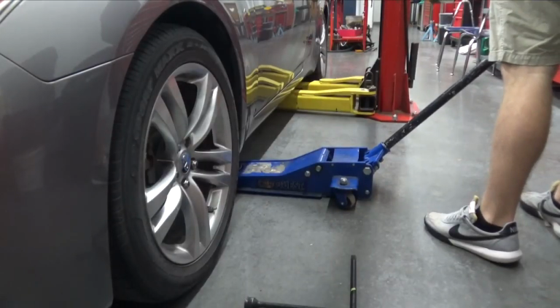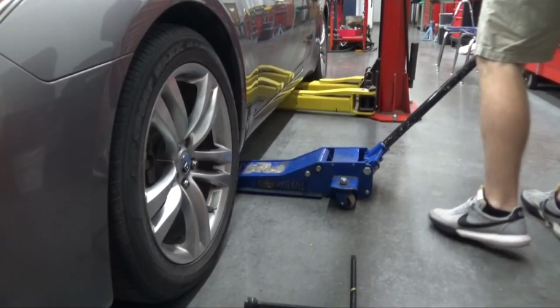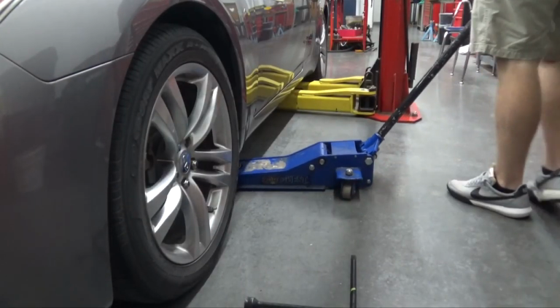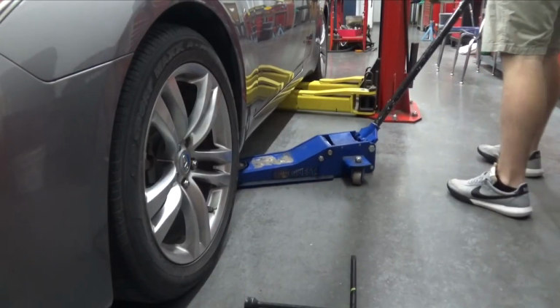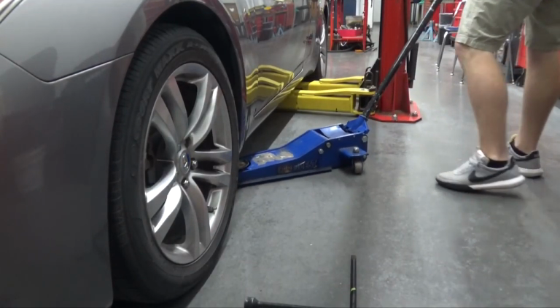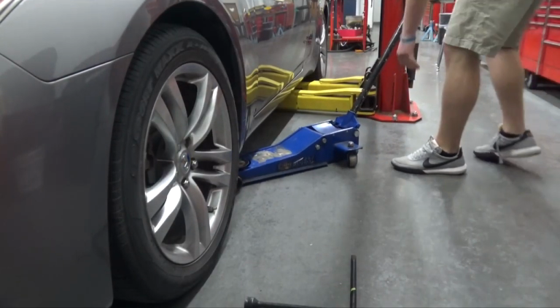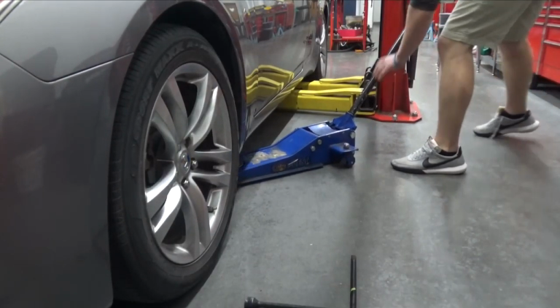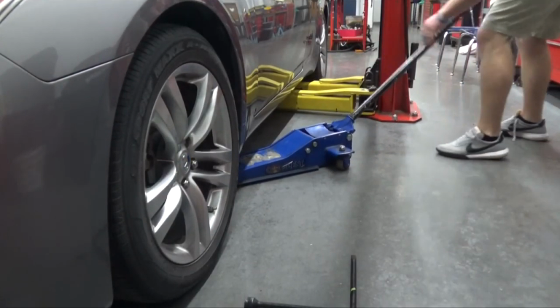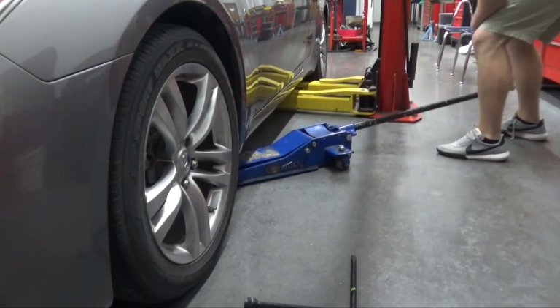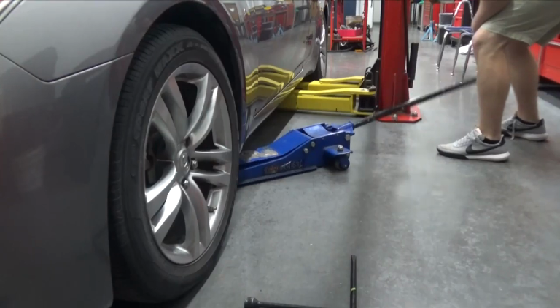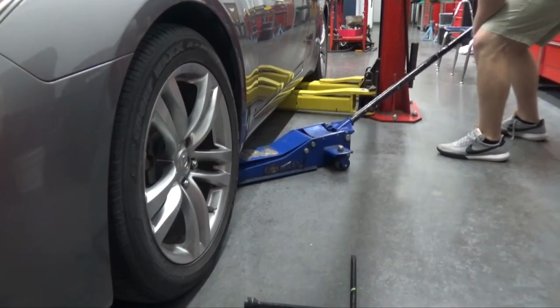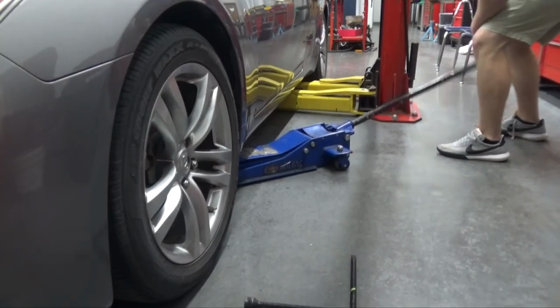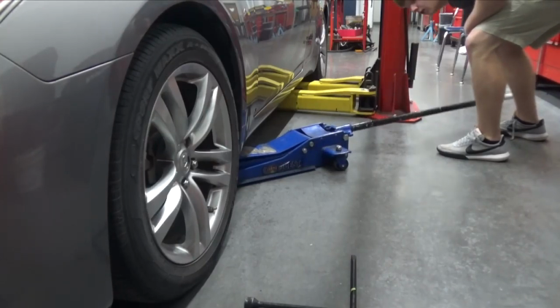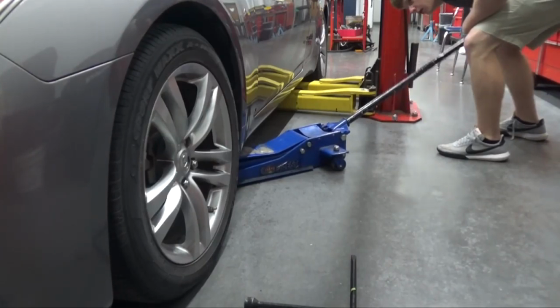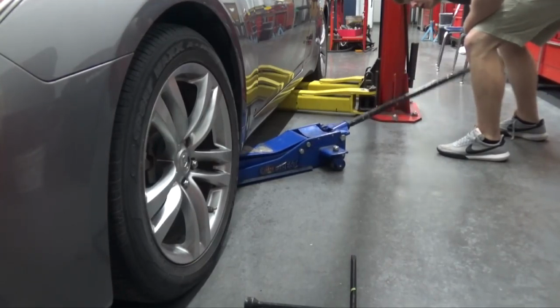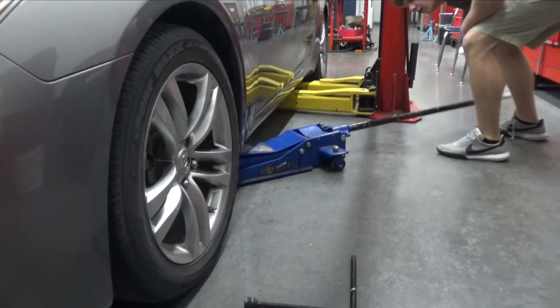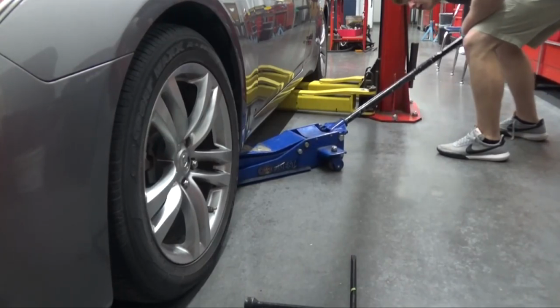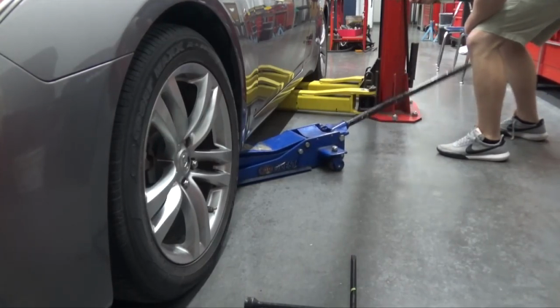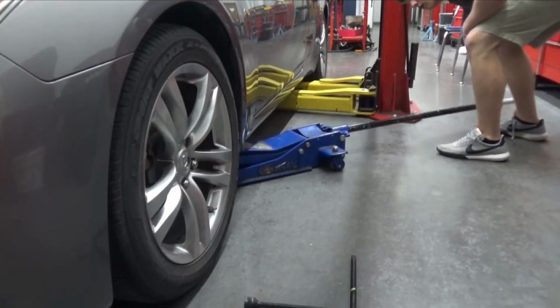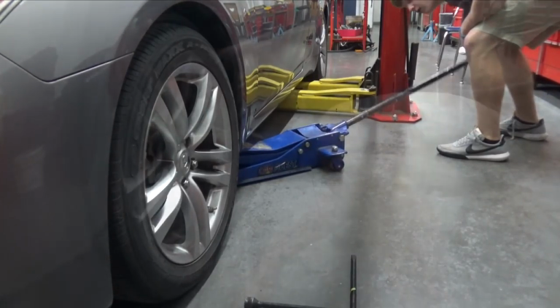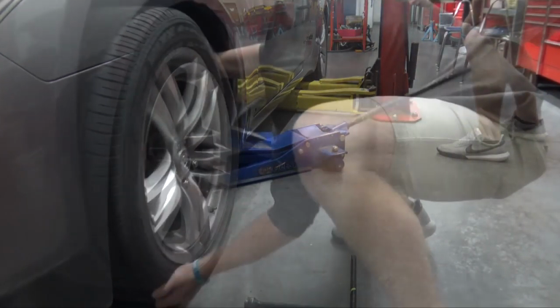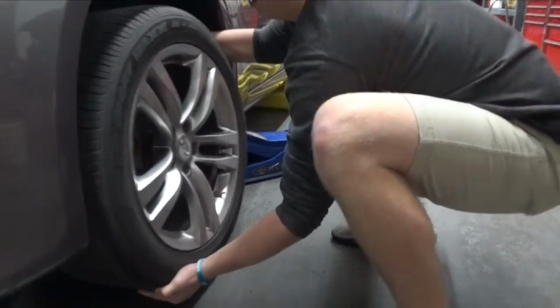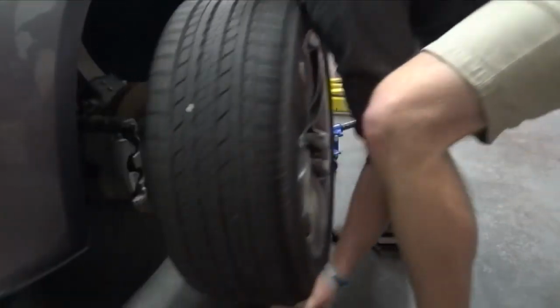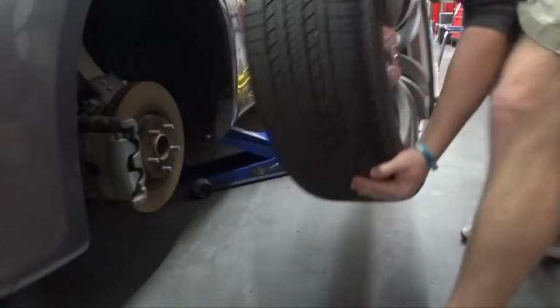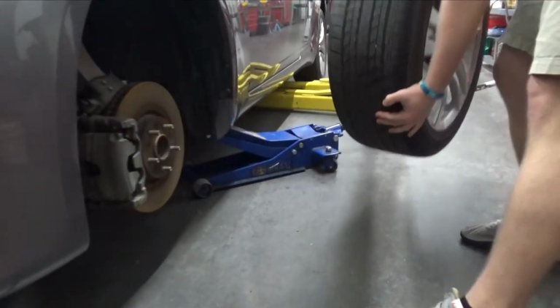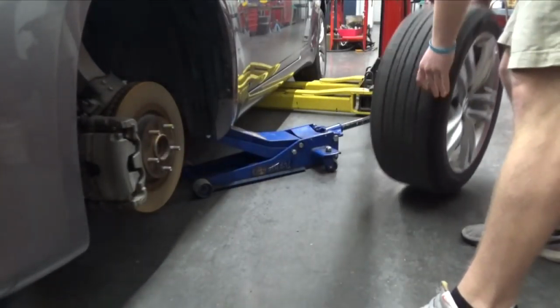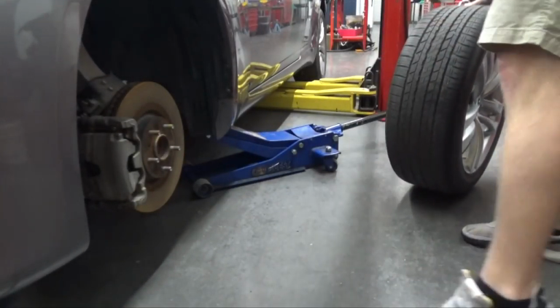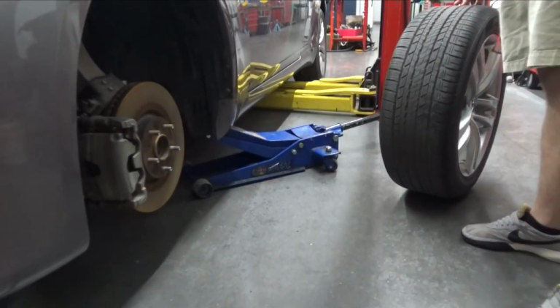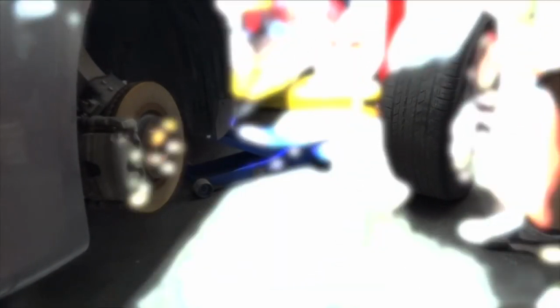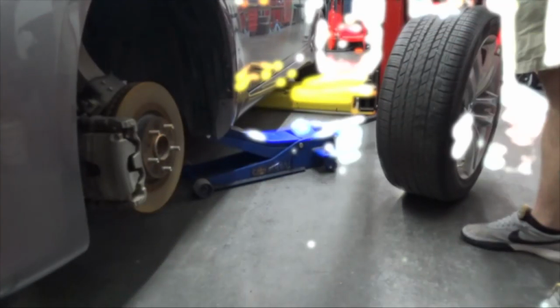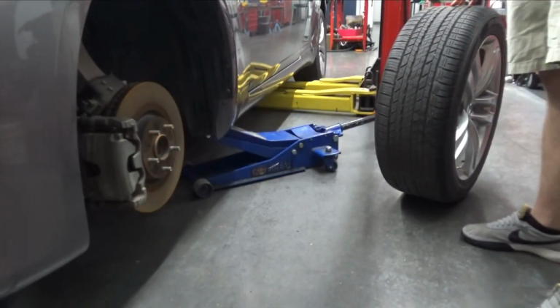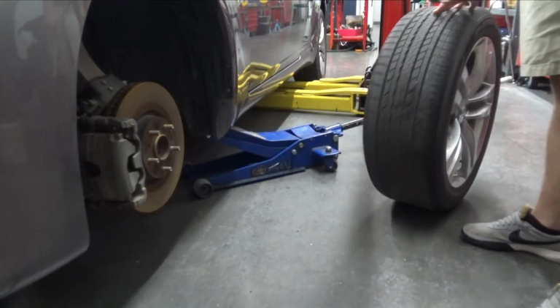After you loosen the lug nuts, get your jack, your spare tire, and everything you need. Jack the vehicle up, then you can remove the wheel — take your old flat tire off and put your new tire on.